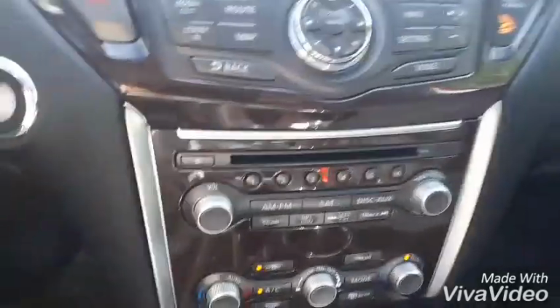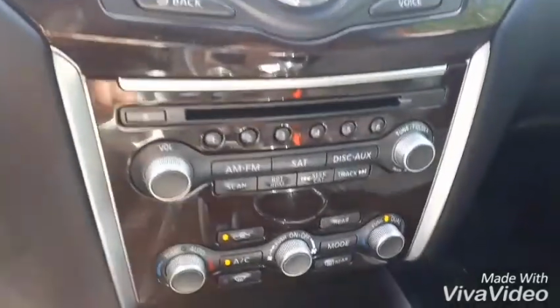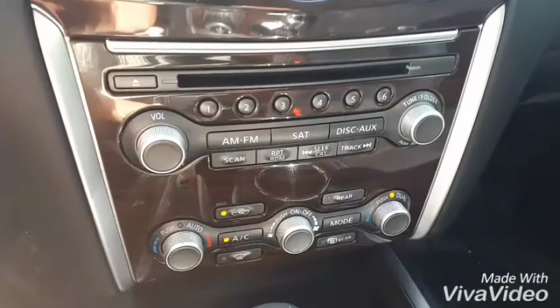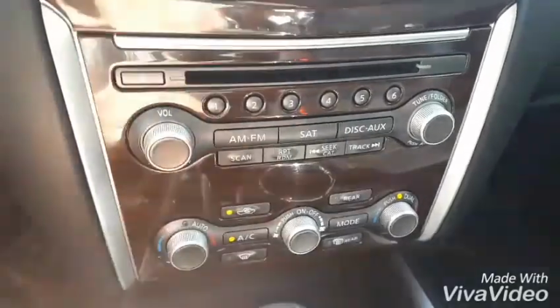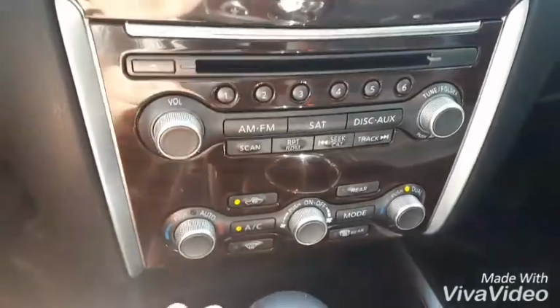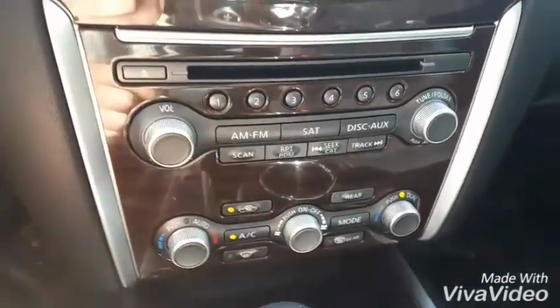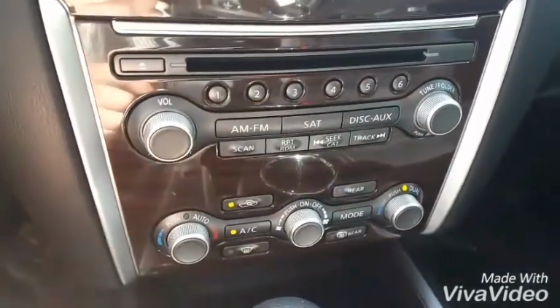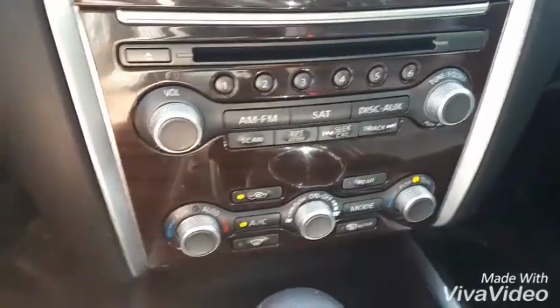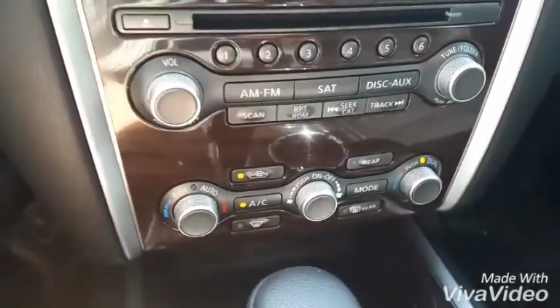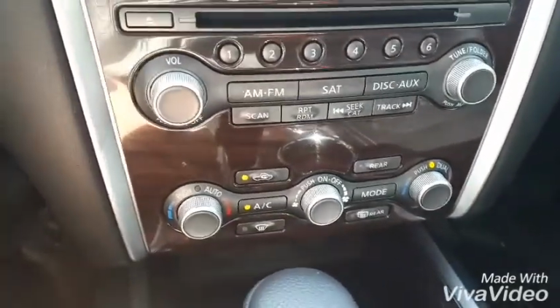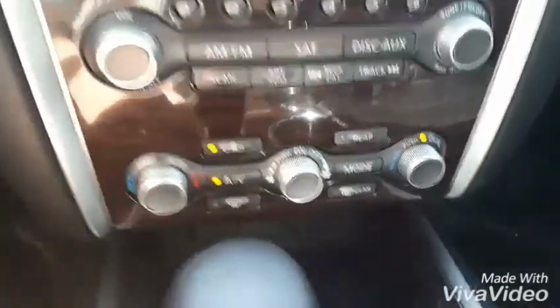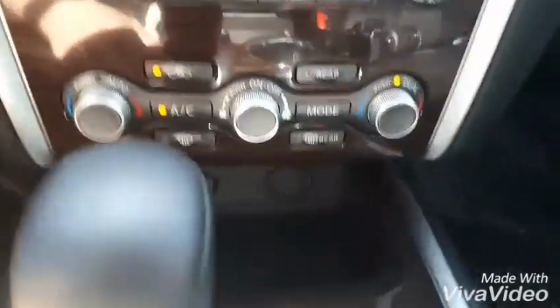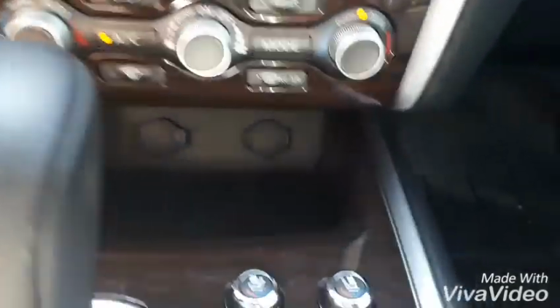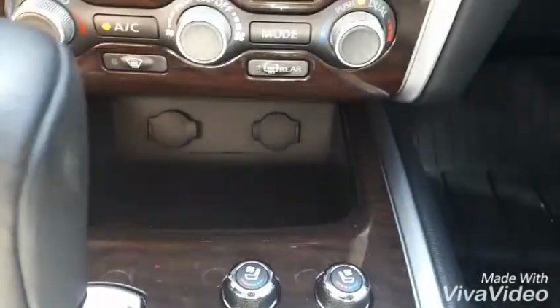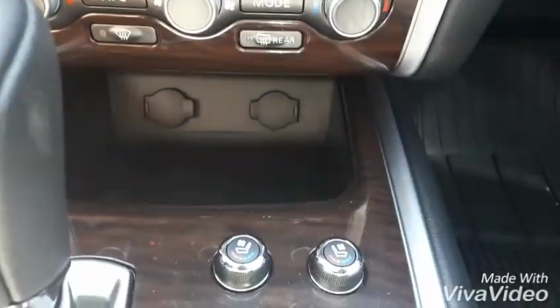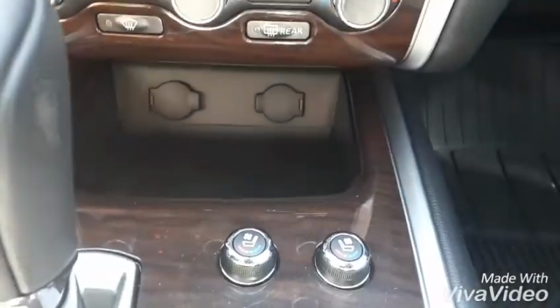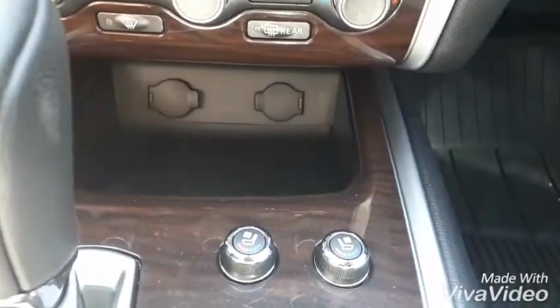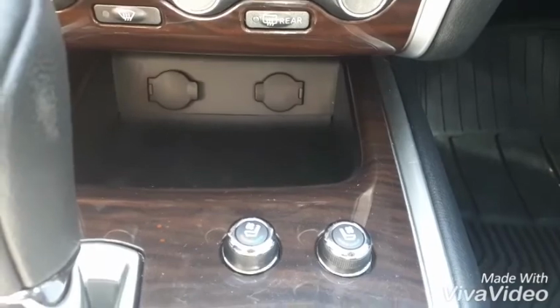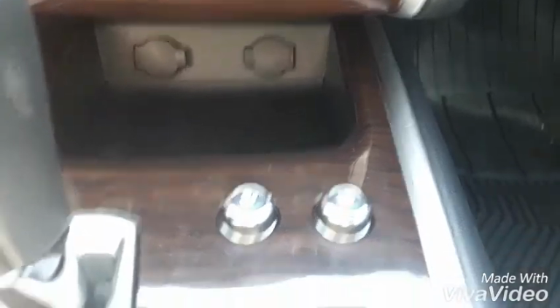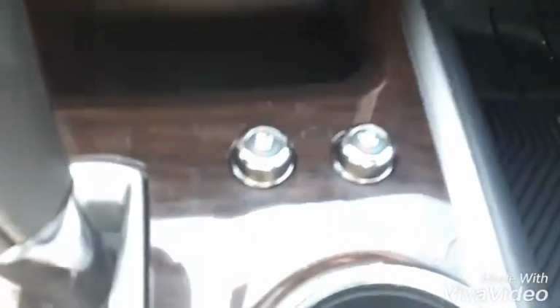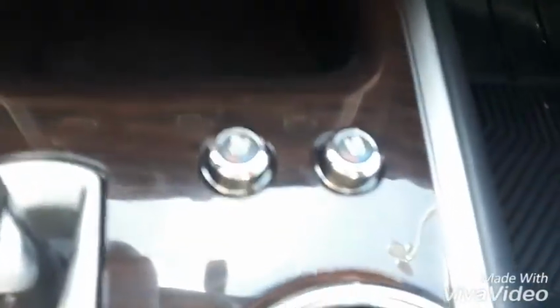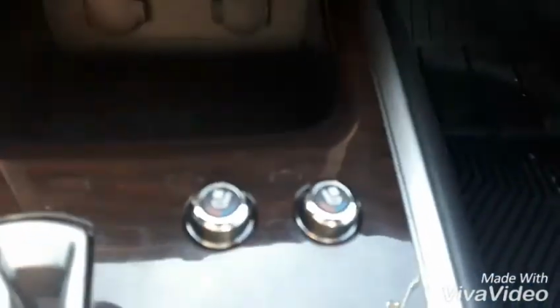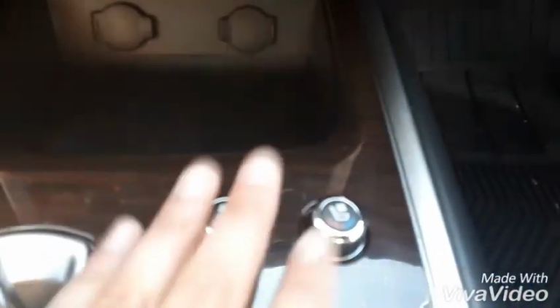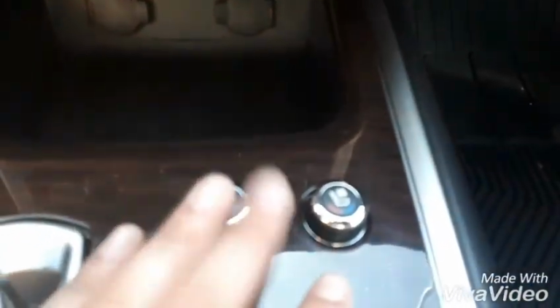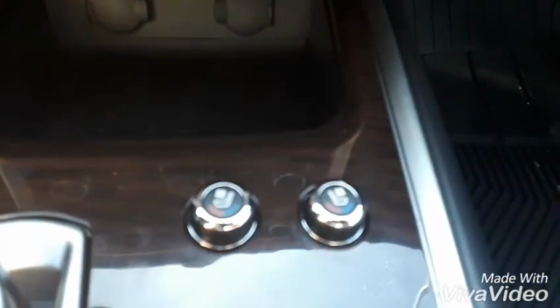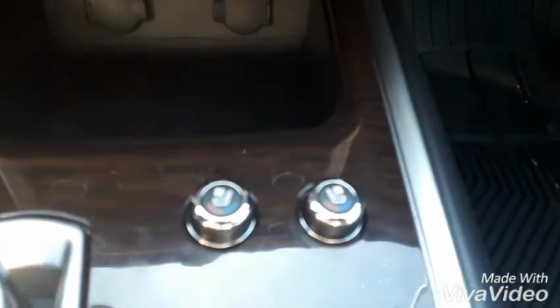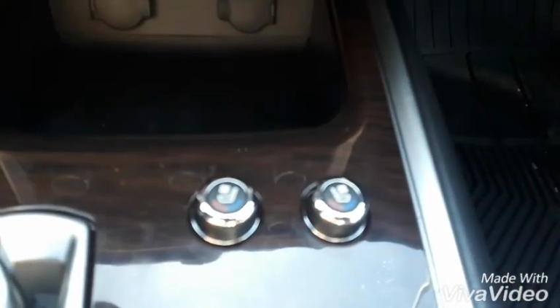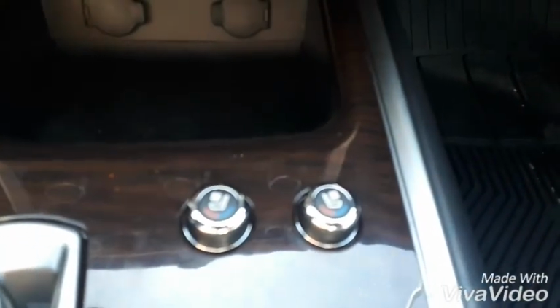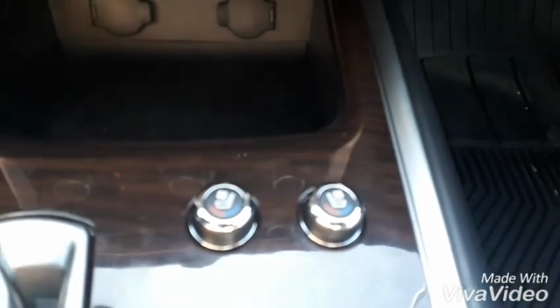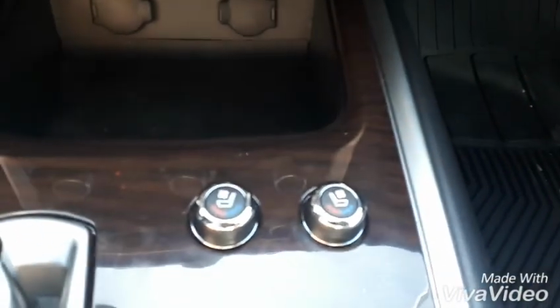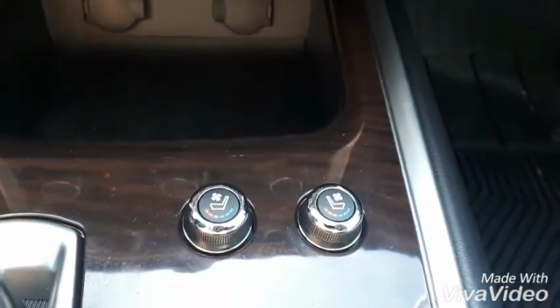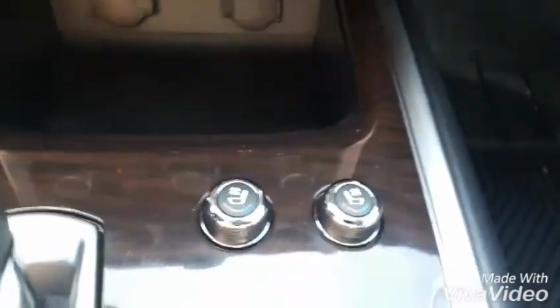Down below, these are all of your manual options for your stereo and your climate control, and down below that we have two 12-volt charging outlets. We have heated and air-cooled seats in this Pathfinder as well.